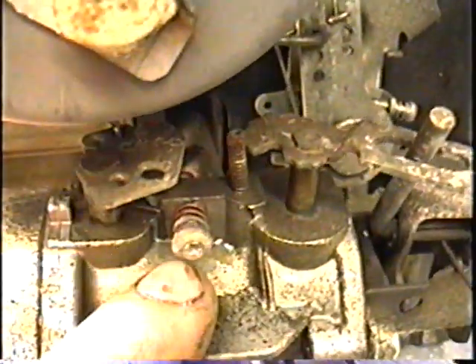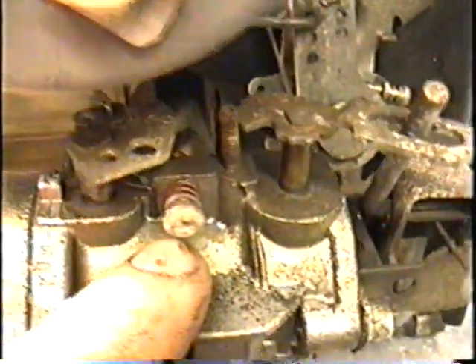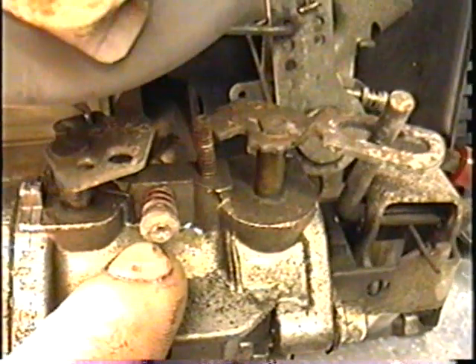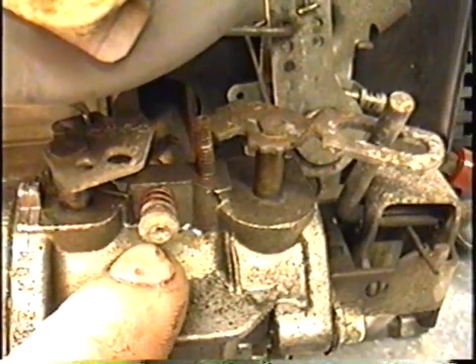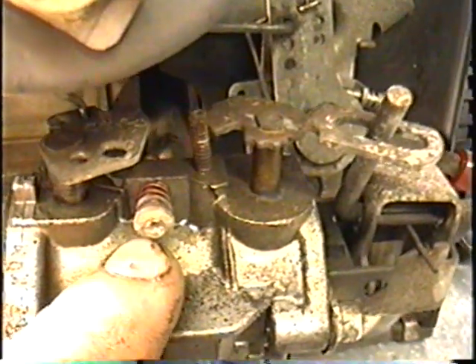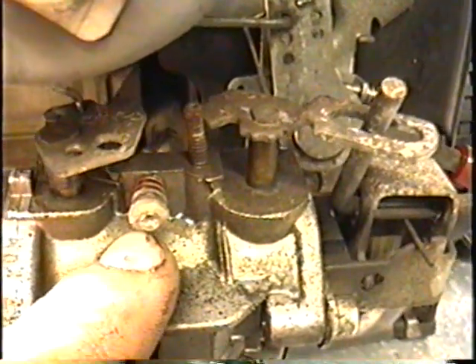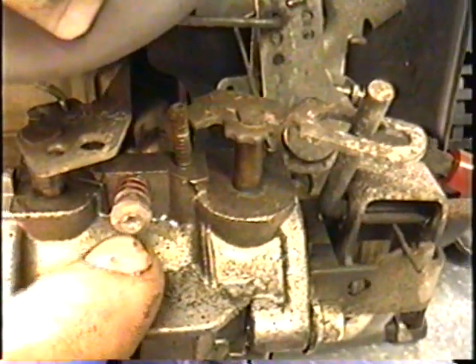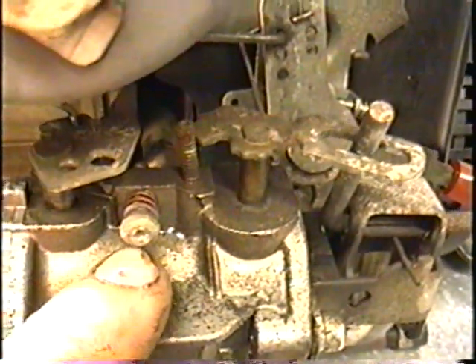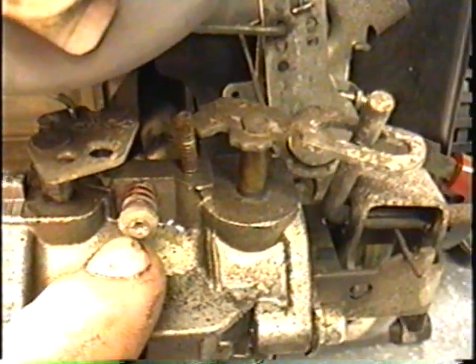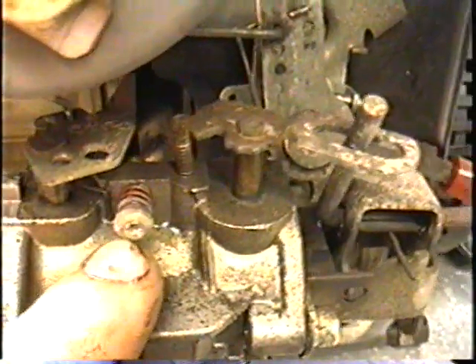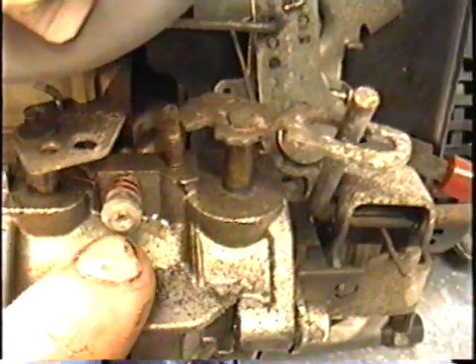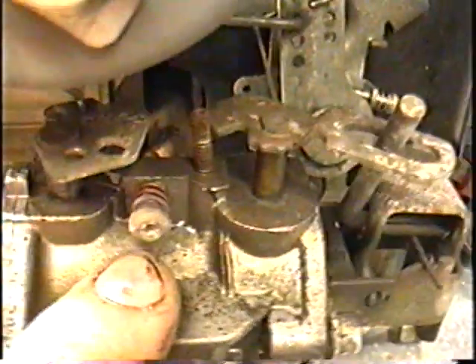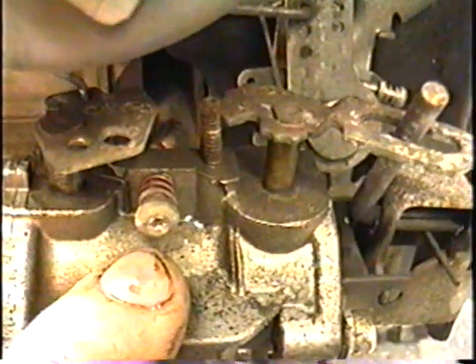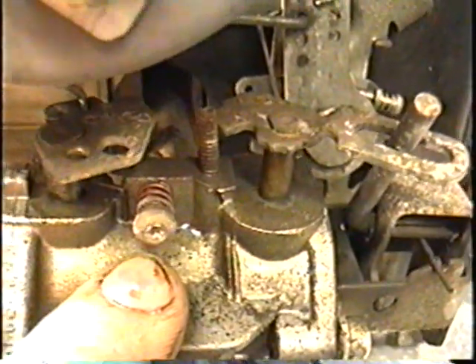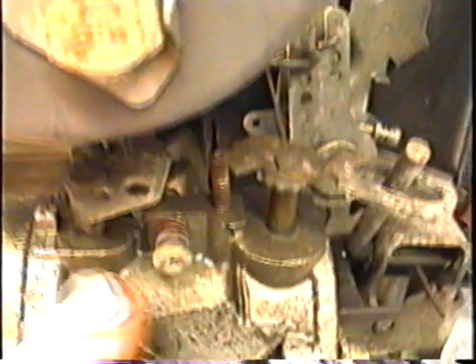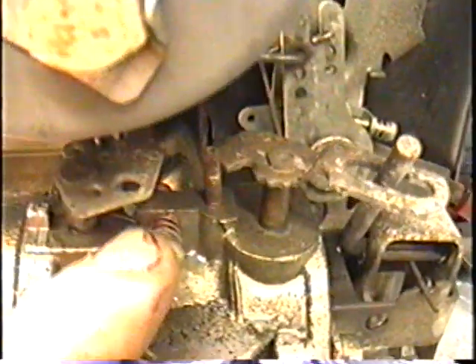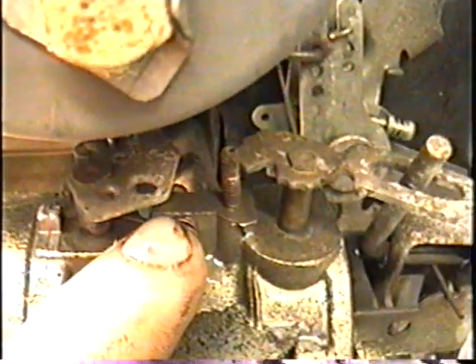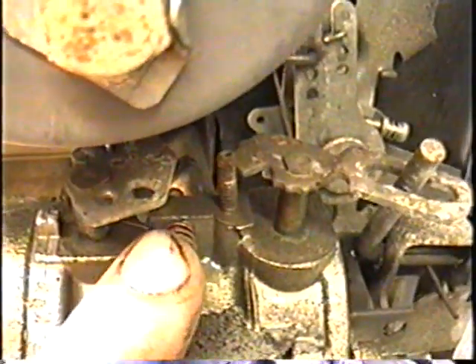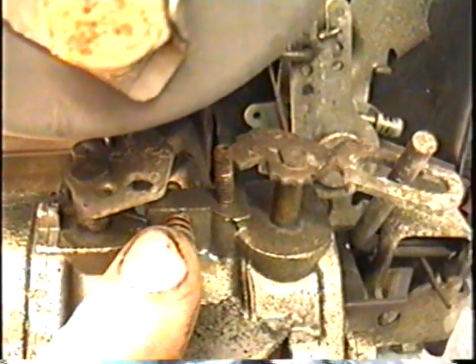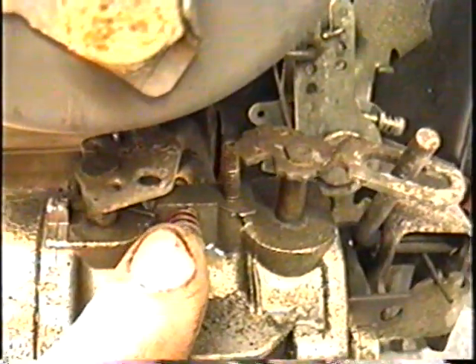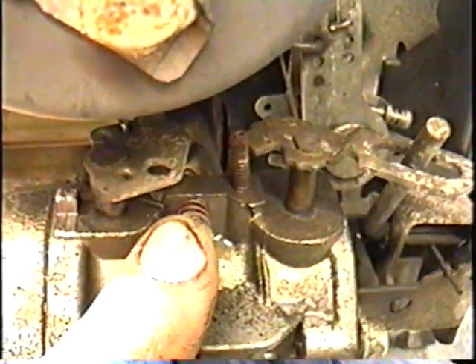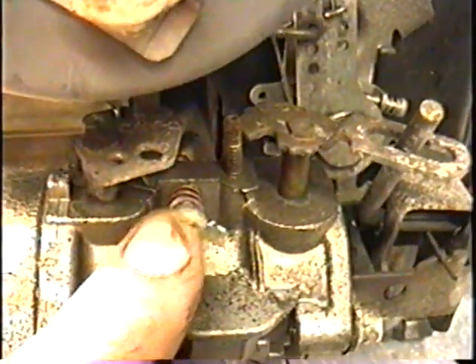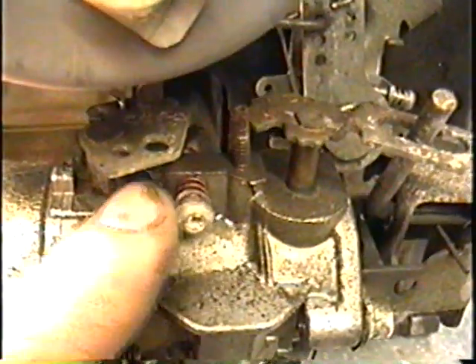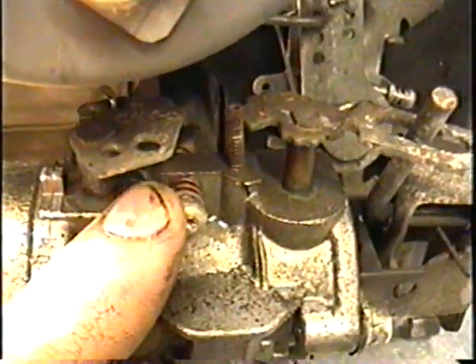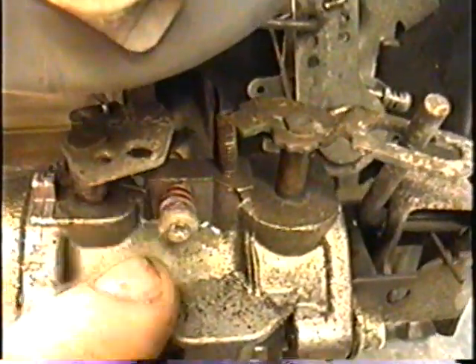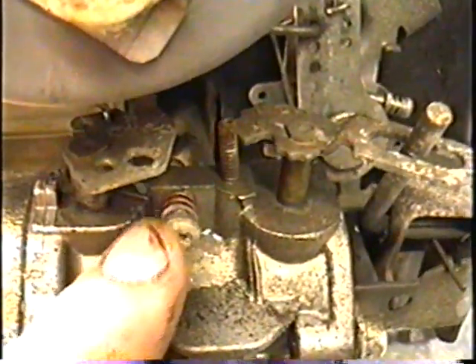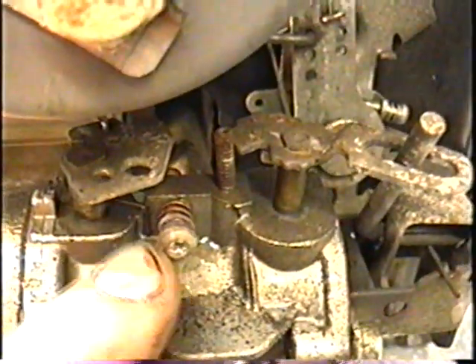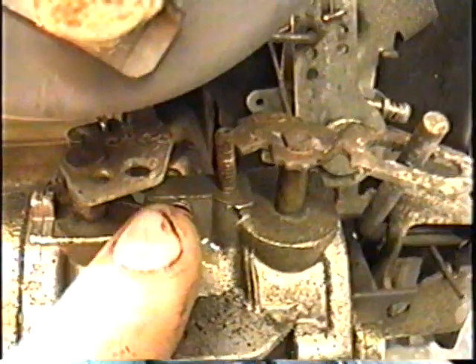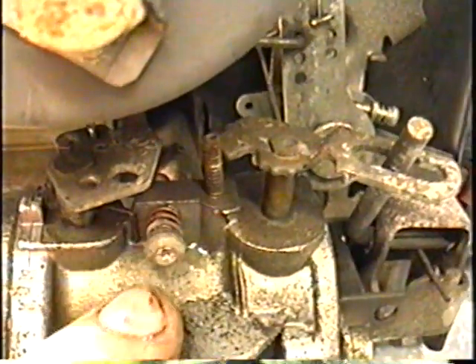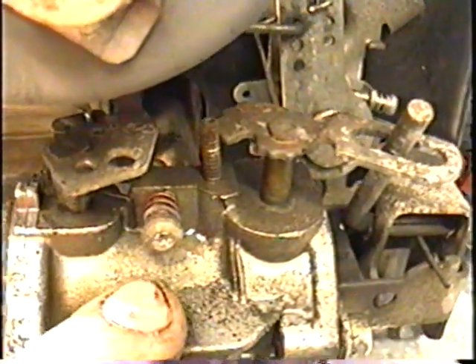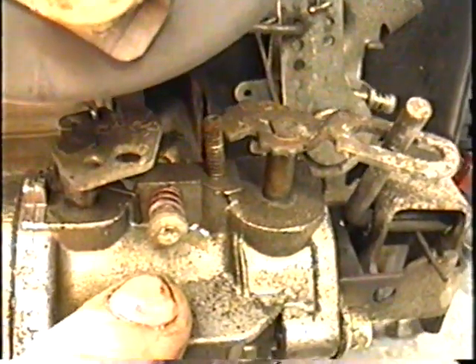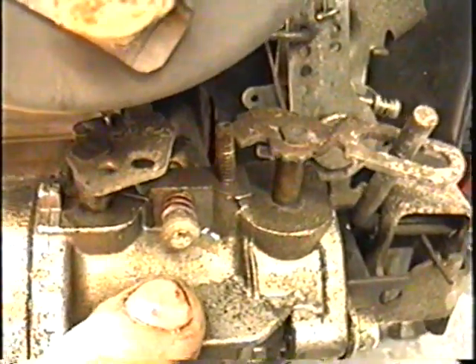This by the way is the idle adjust screw. When you've got everything else adjusted right, you can turn this in to make it idle faster, or turn it out to make it idle slower.